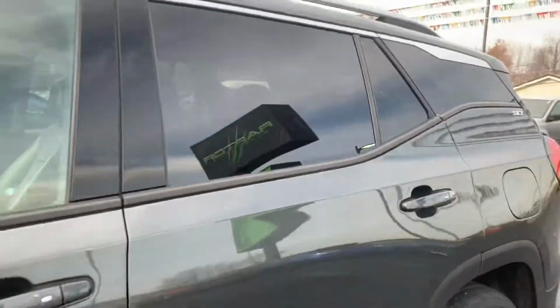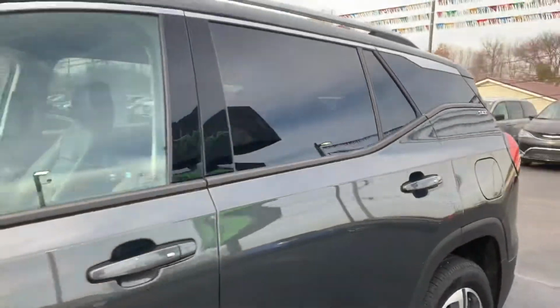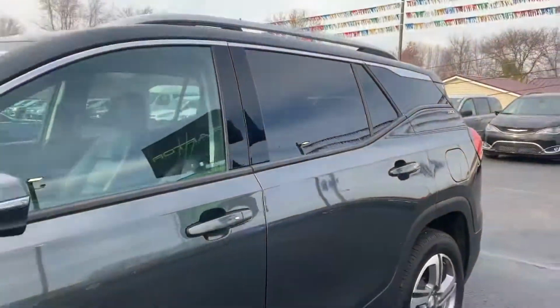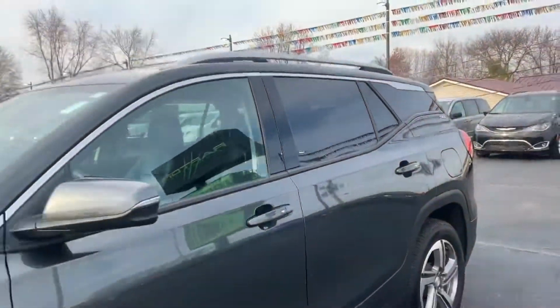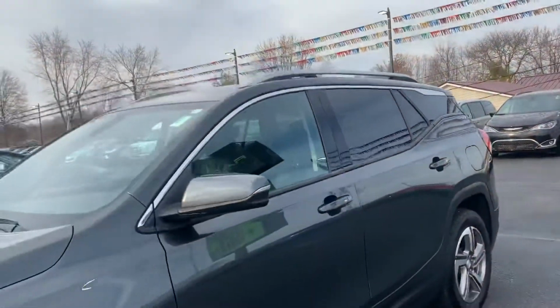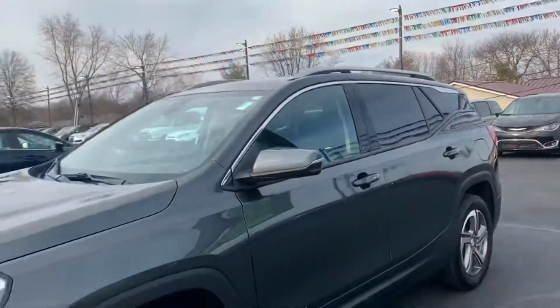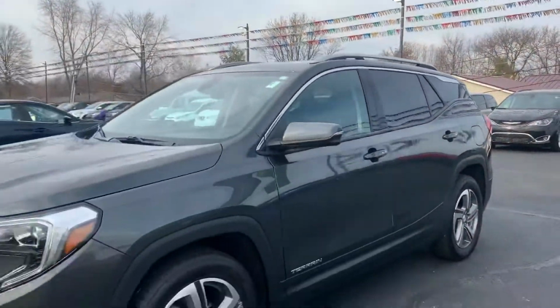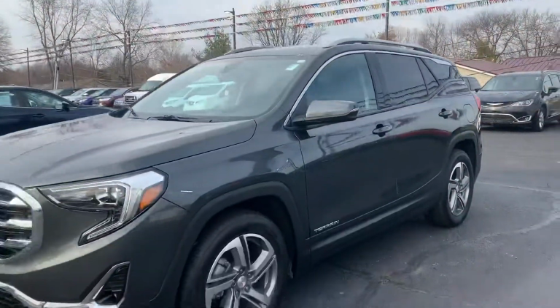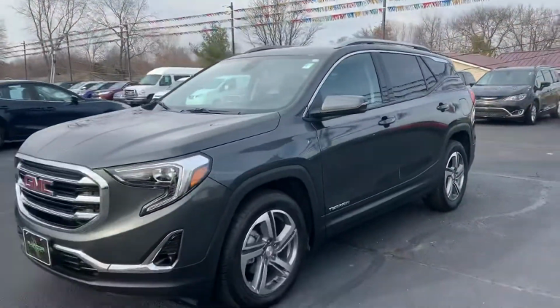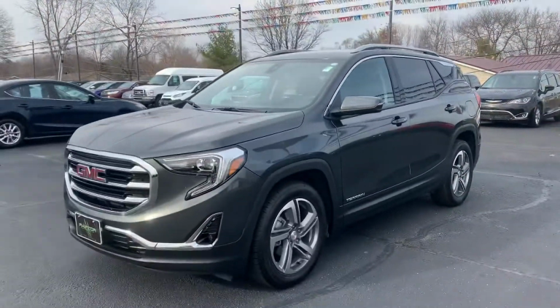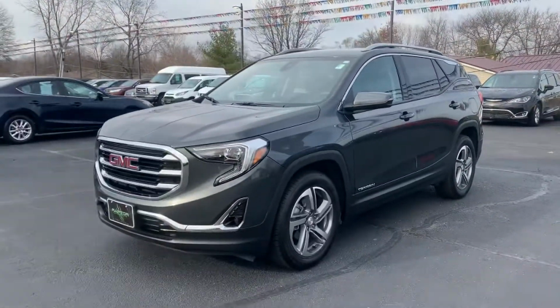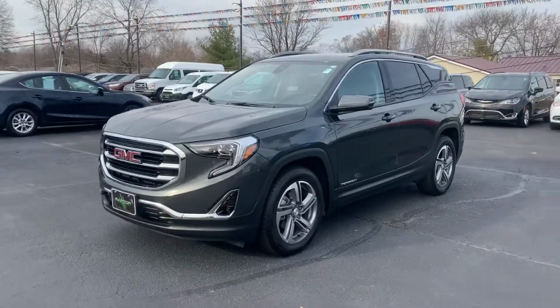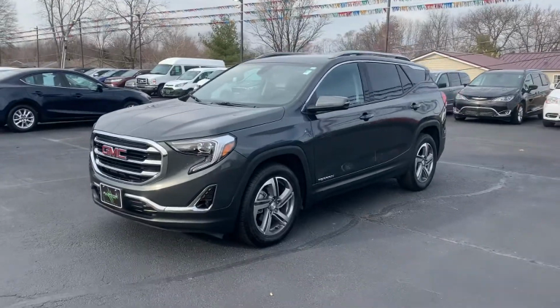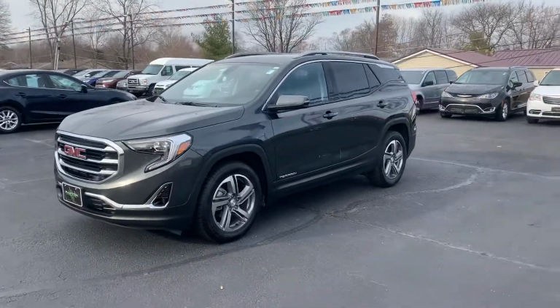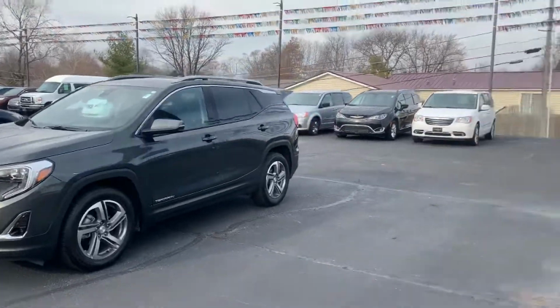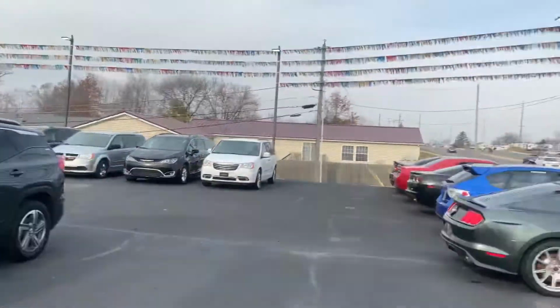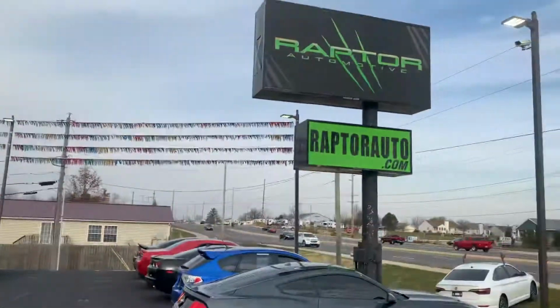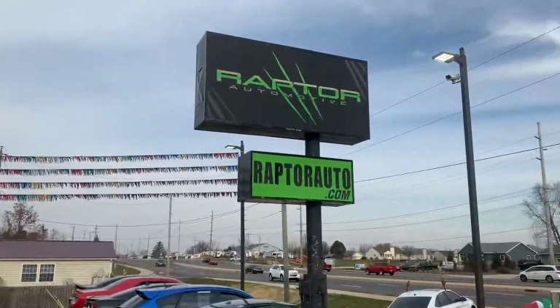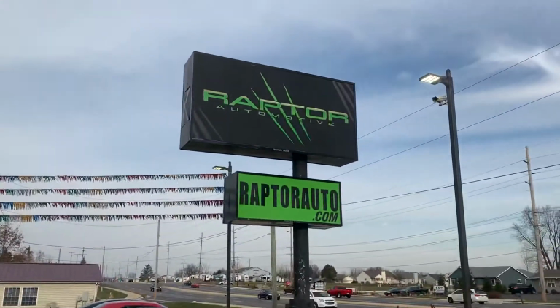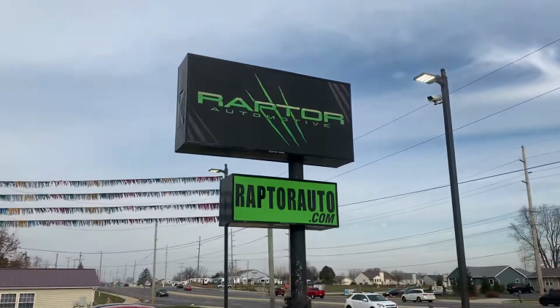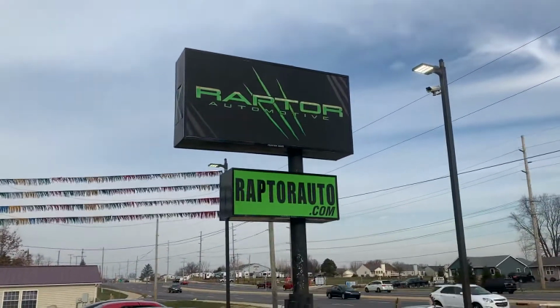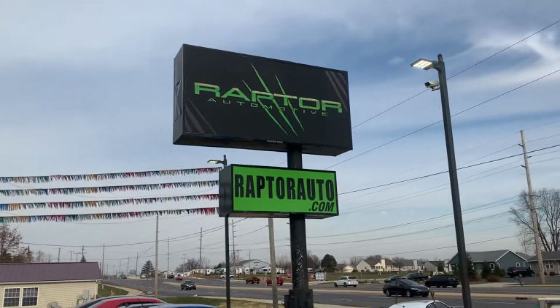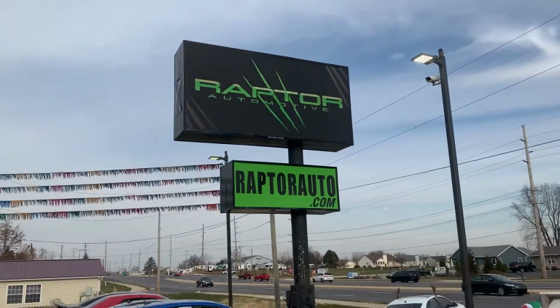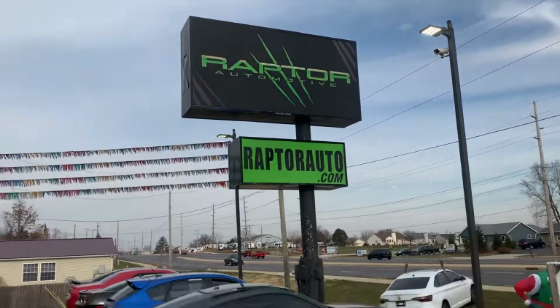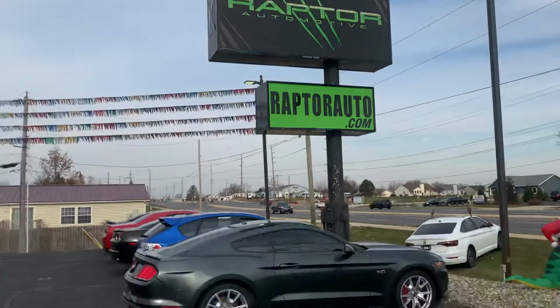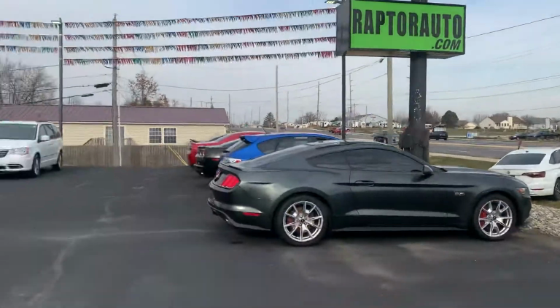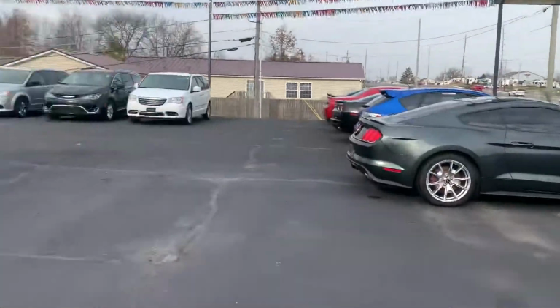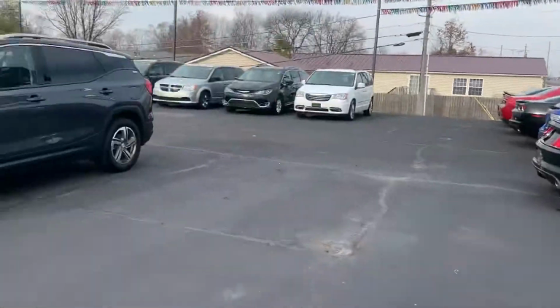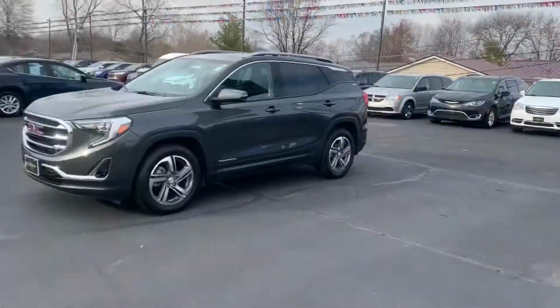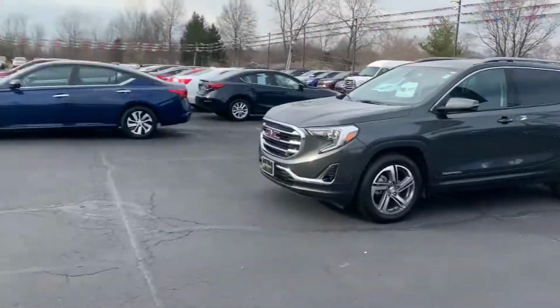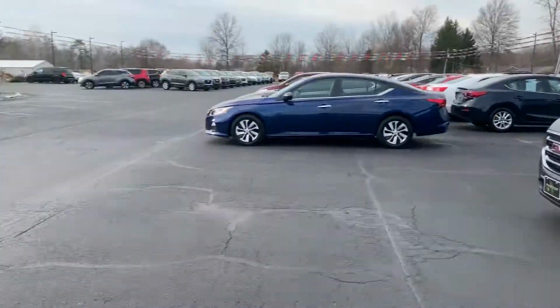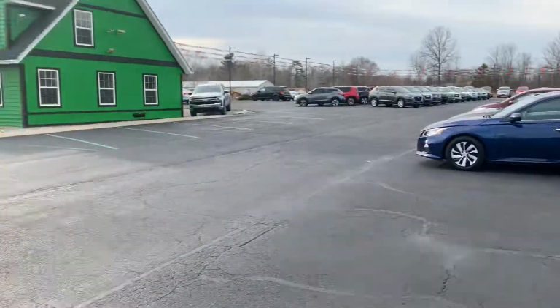Come check it out, see it for yourself — the 2020 GMC Terrain SLT. Any other questions? Visit our website at RaptorAuto.com, or just come see us in the big green building on Lima Road.